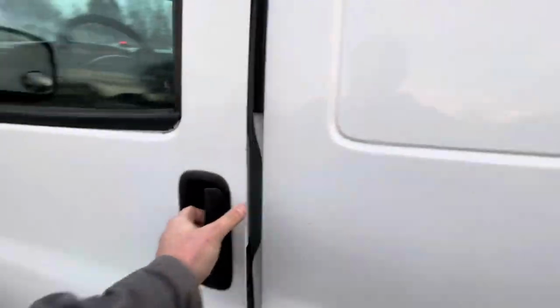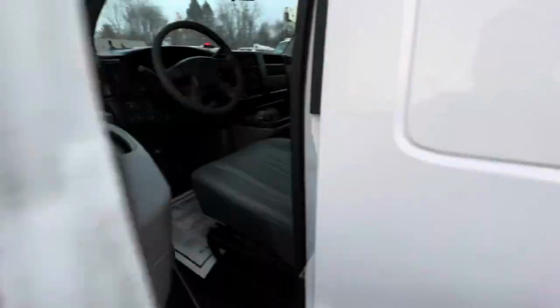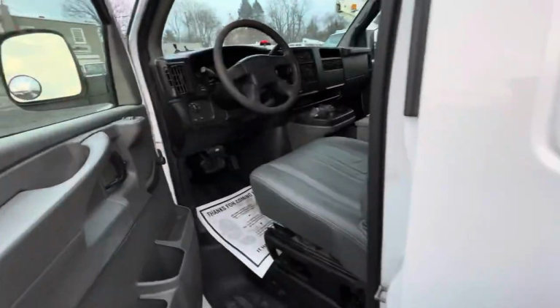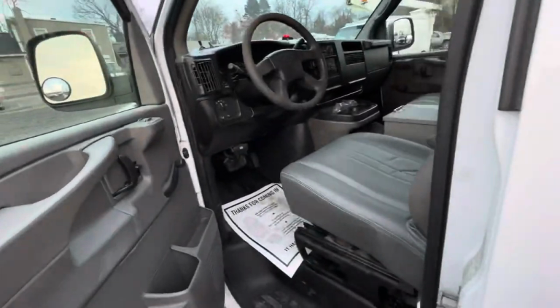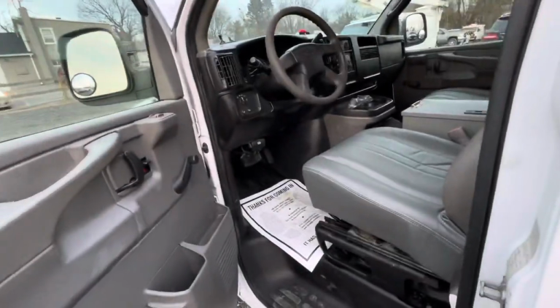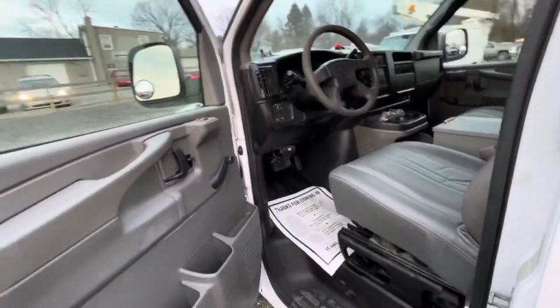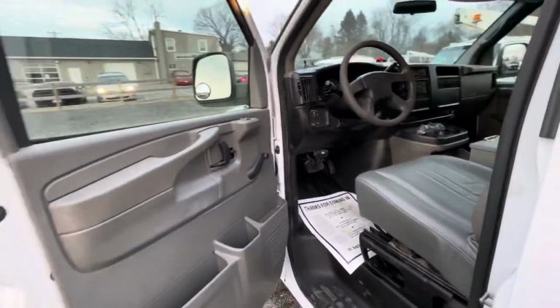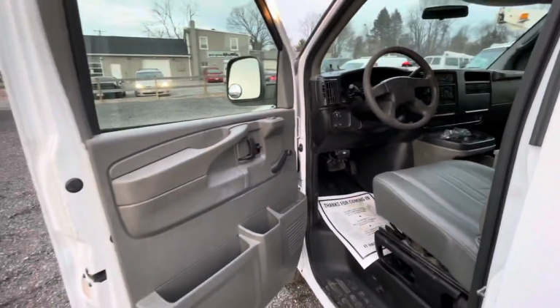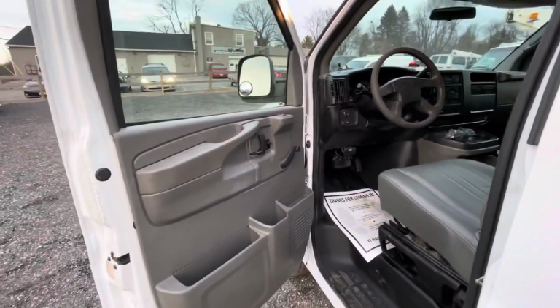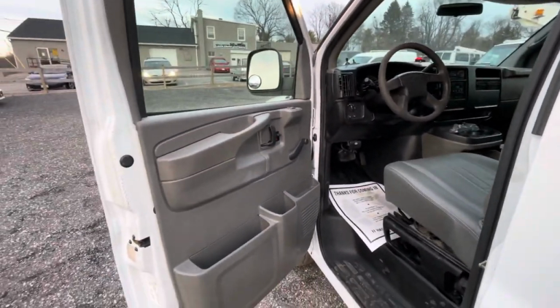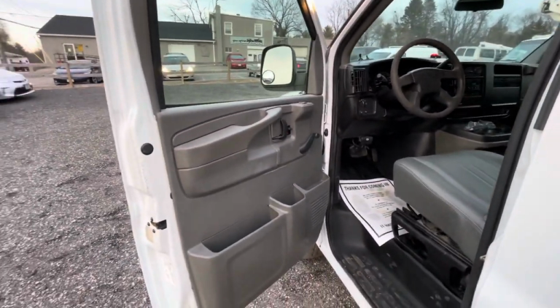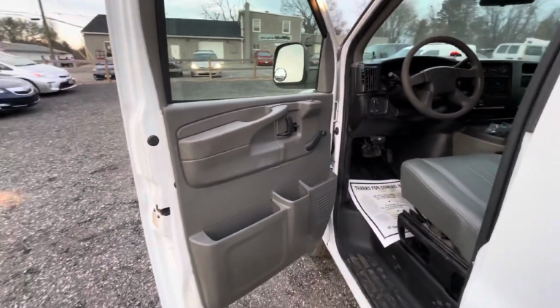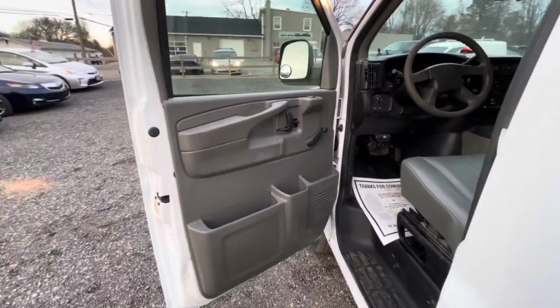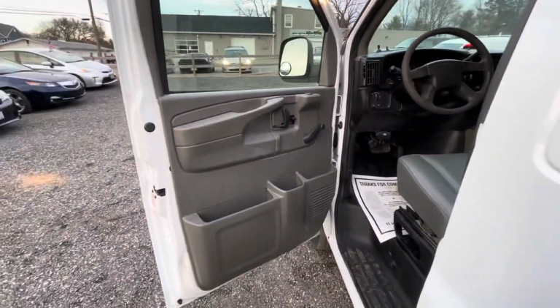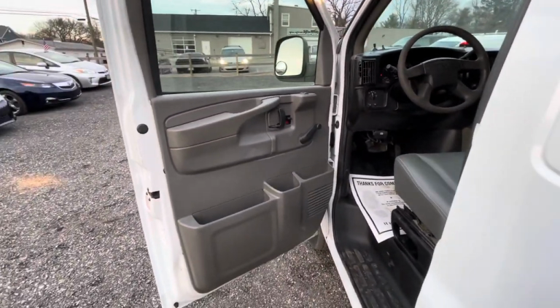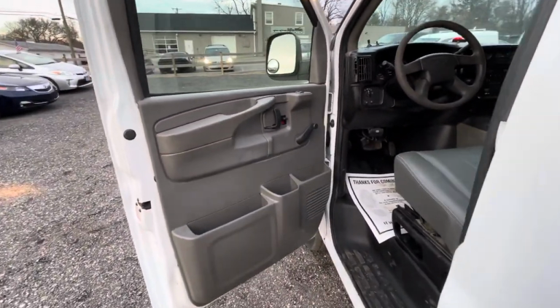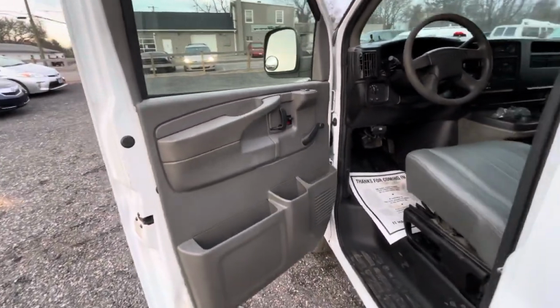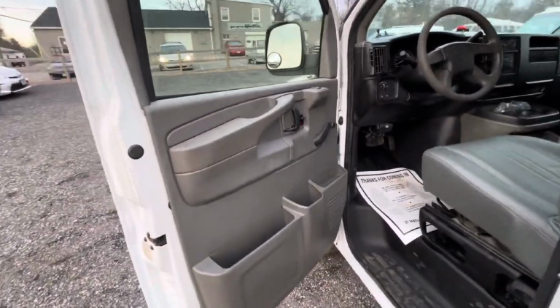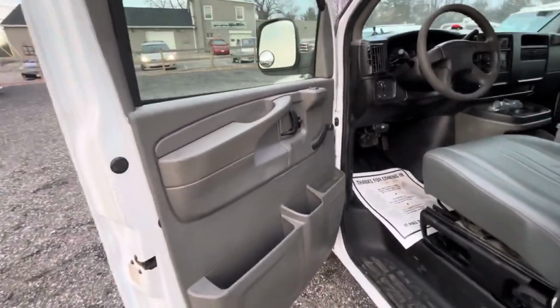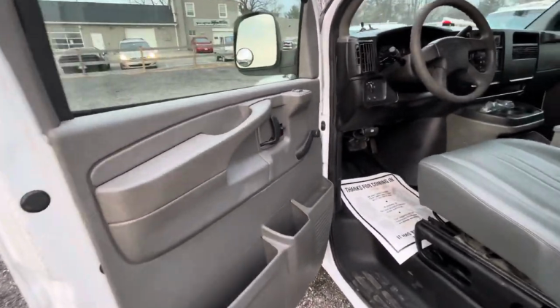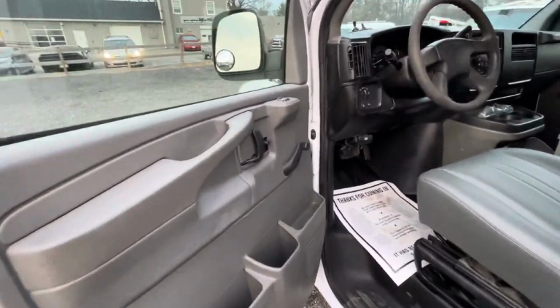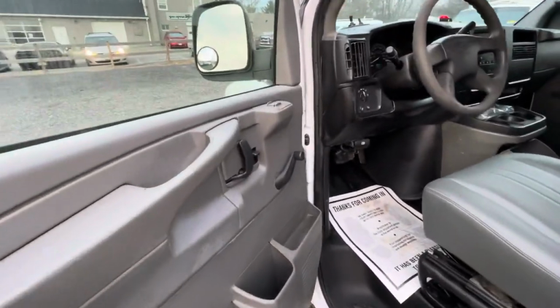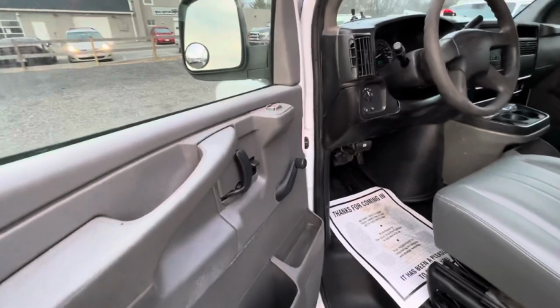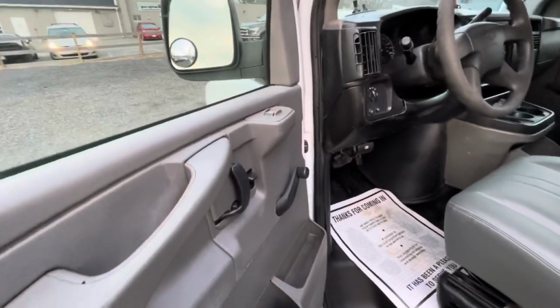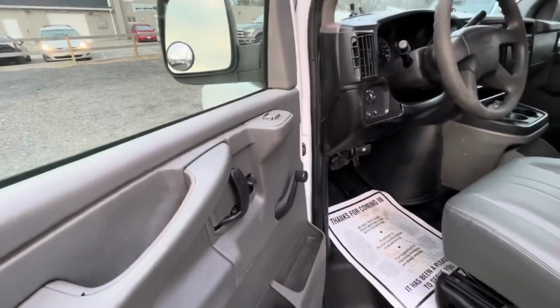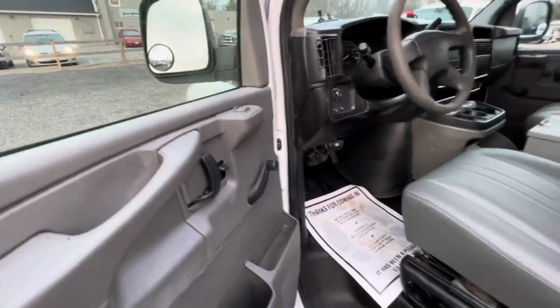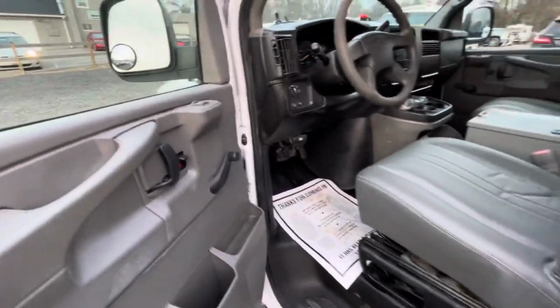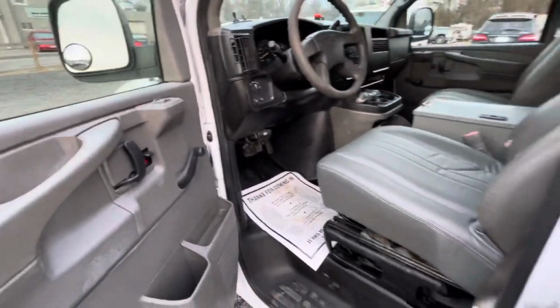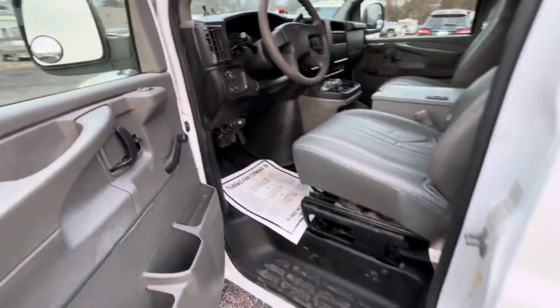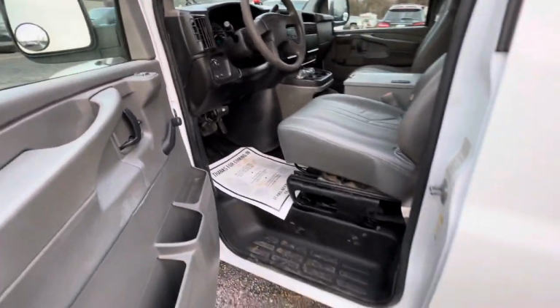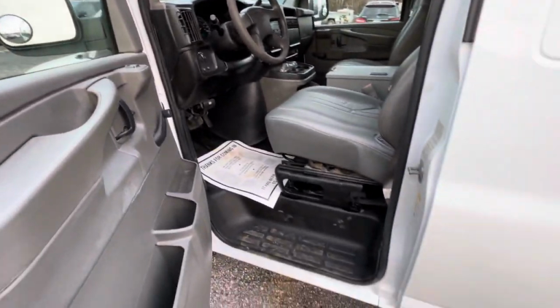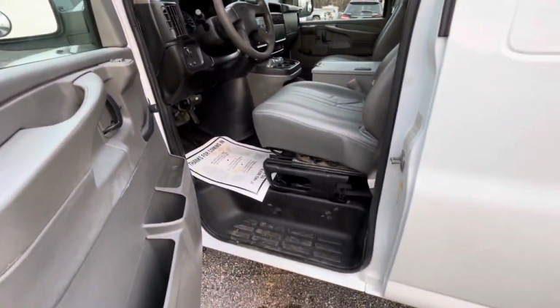The van does run and drive well, the motor is quiet. We'll put a little bit of belt dressing on it to stop the squeak. Looking inside, the interior is in nice shape — it's got regular crank windows and does have power door locks.